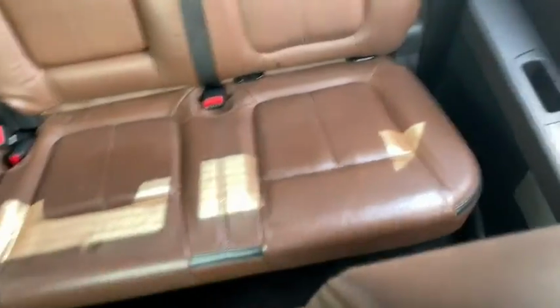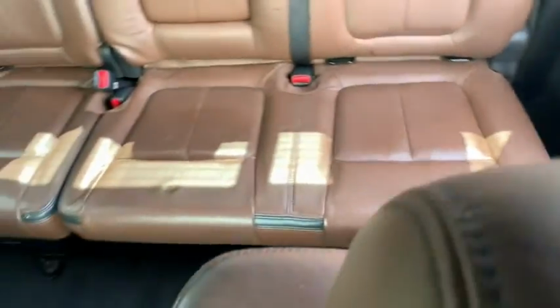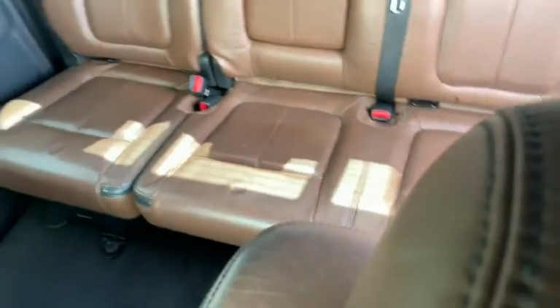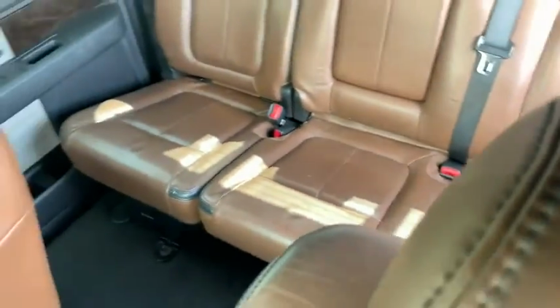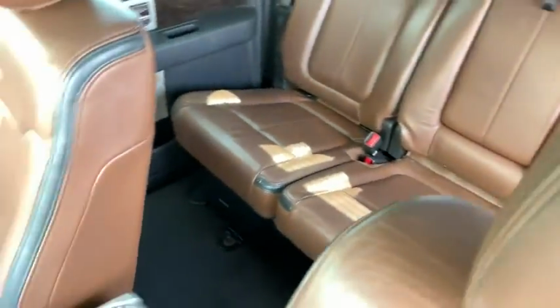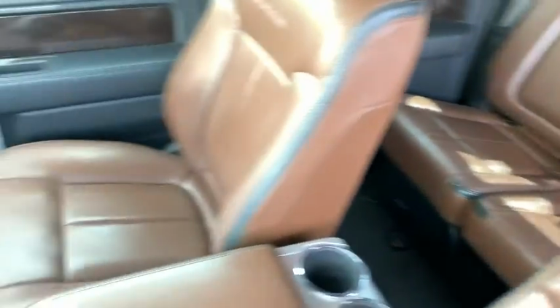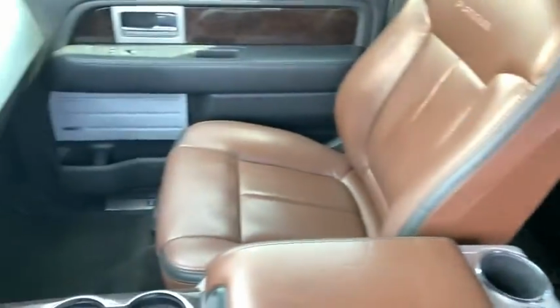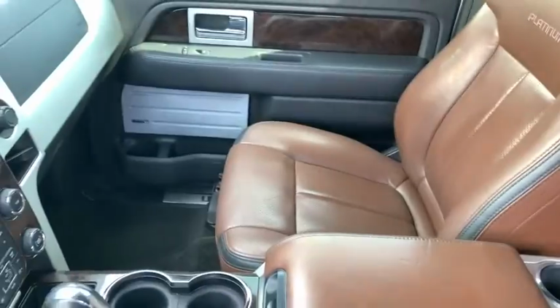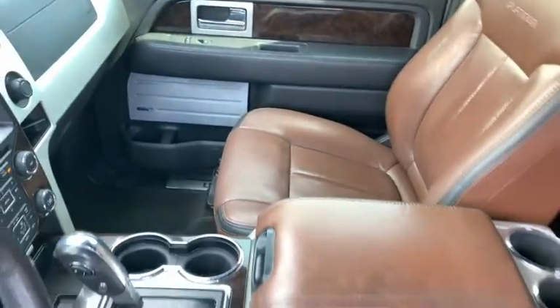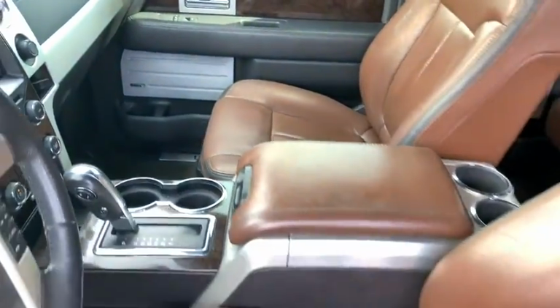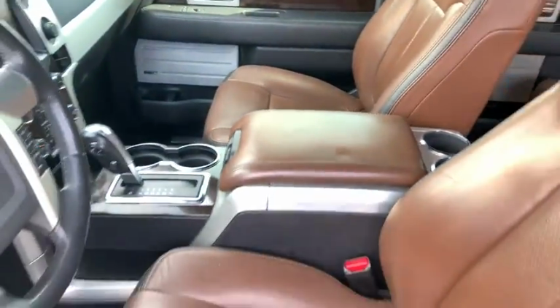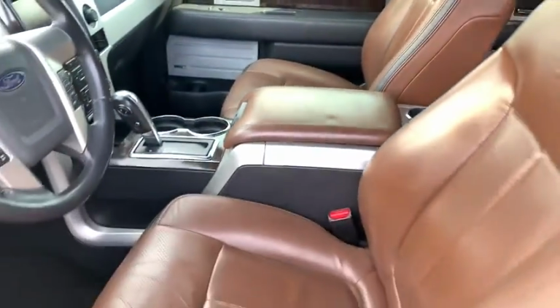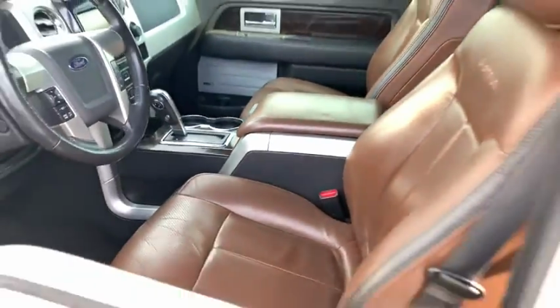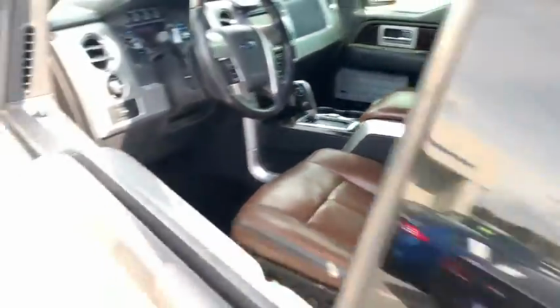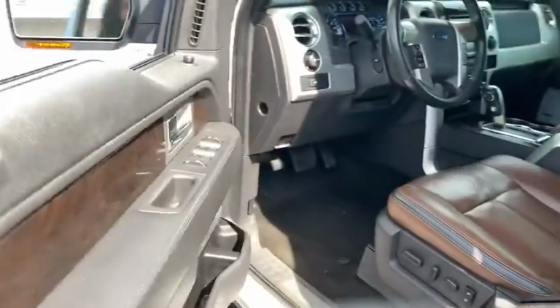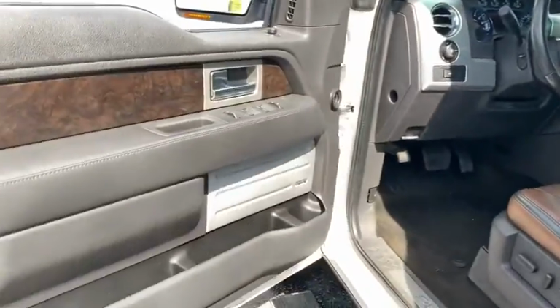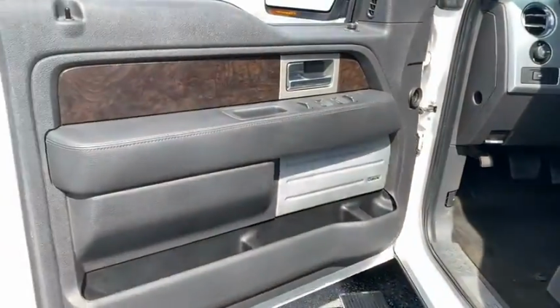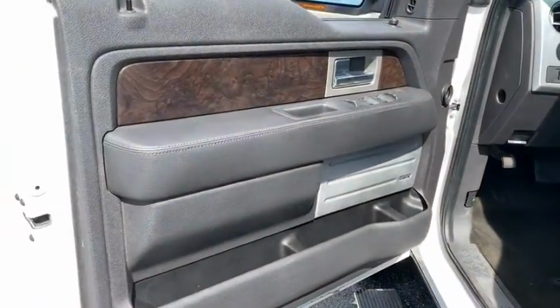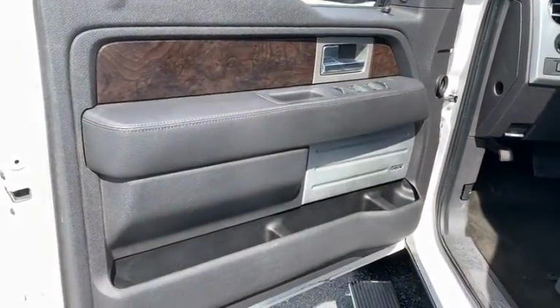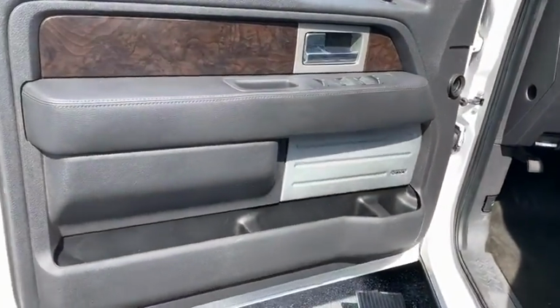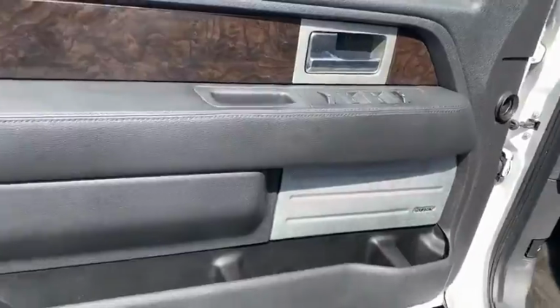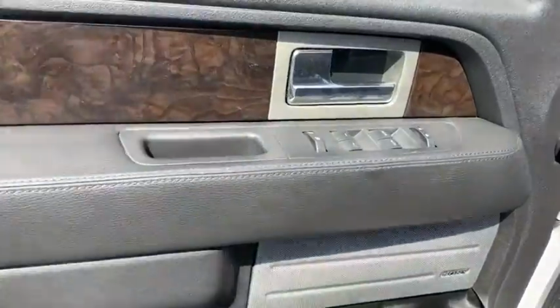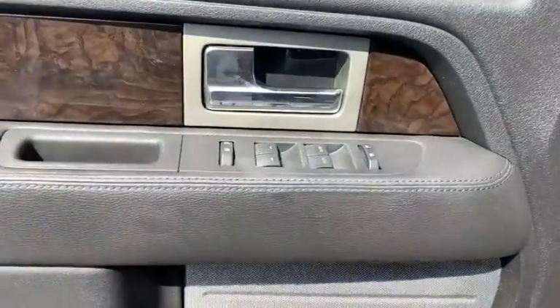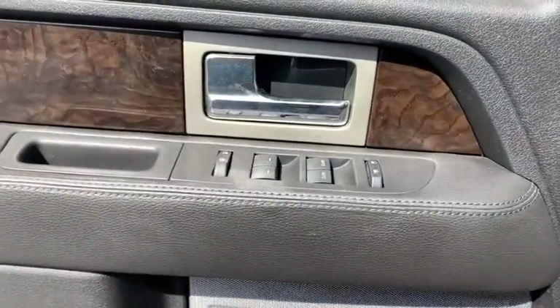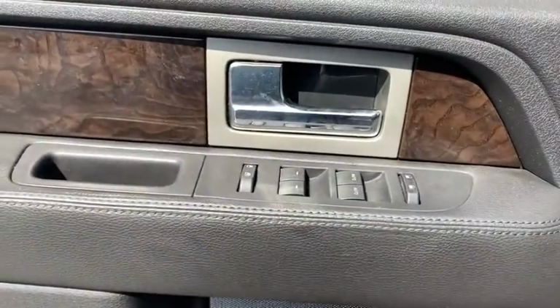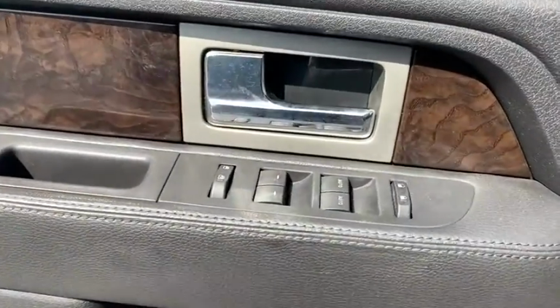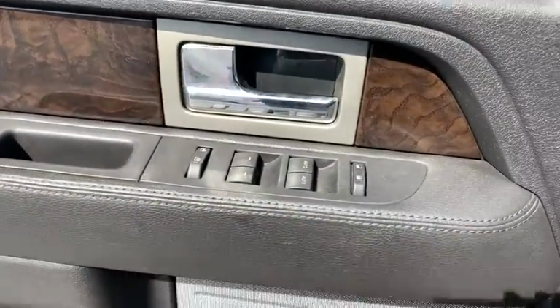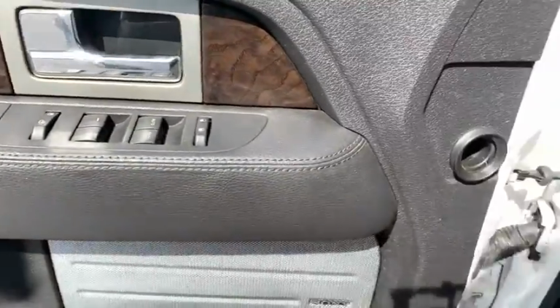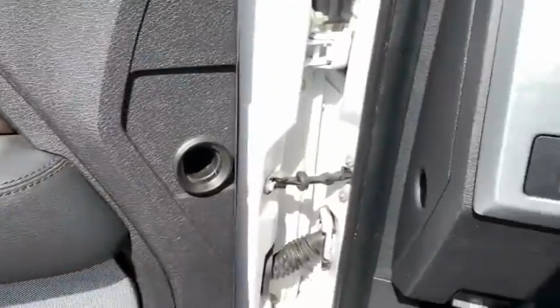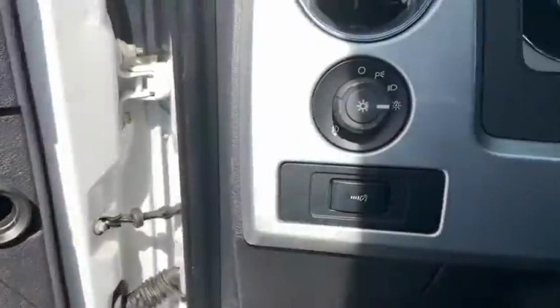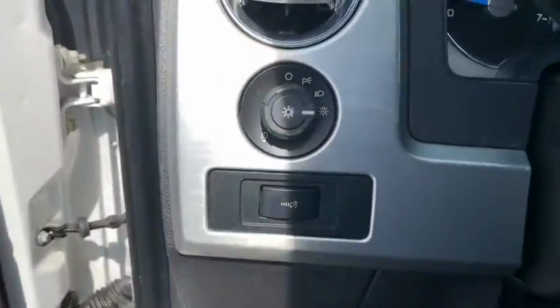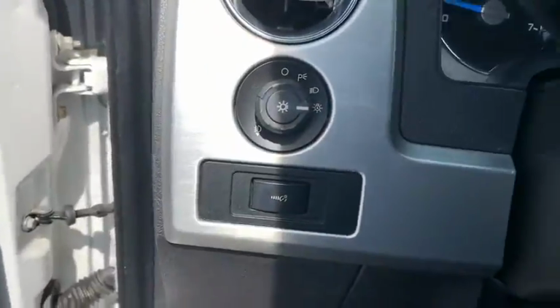Traction control, power passenger seat, navigation system, dual airbags, power steering, four-wheel disc brakes, universal garage door opener, power windows, electronic stability control, fog lights.